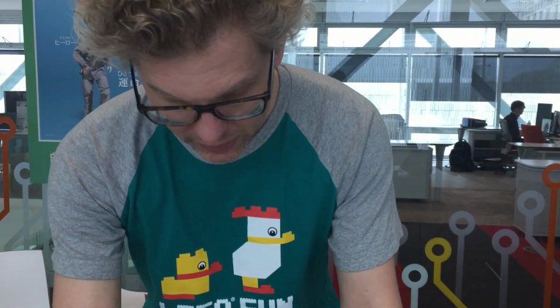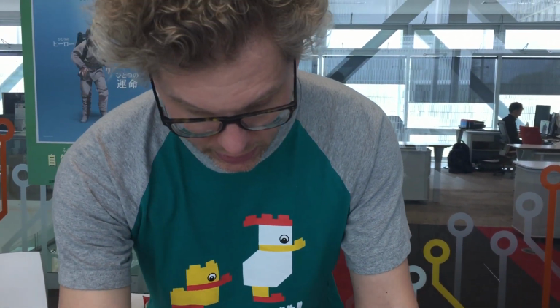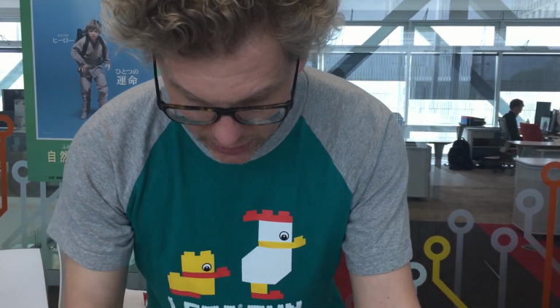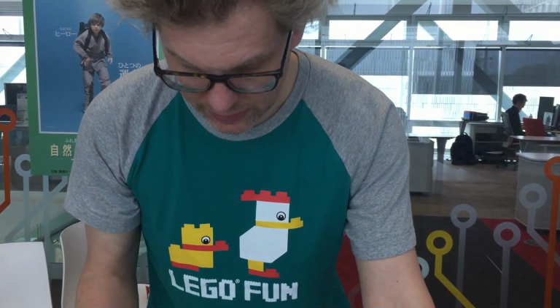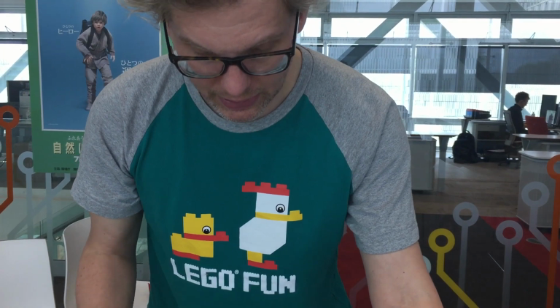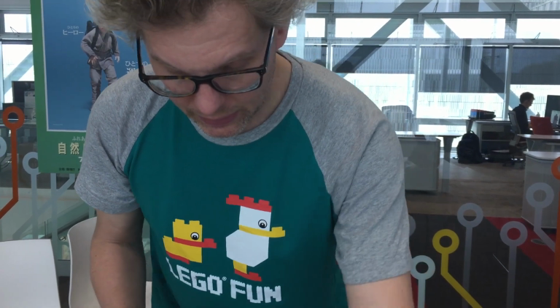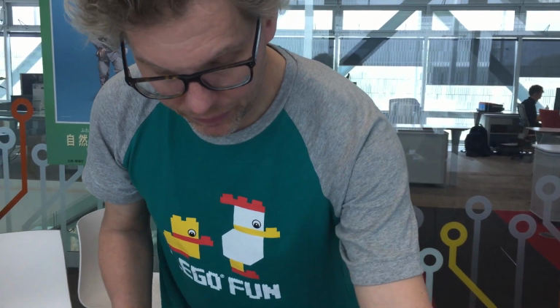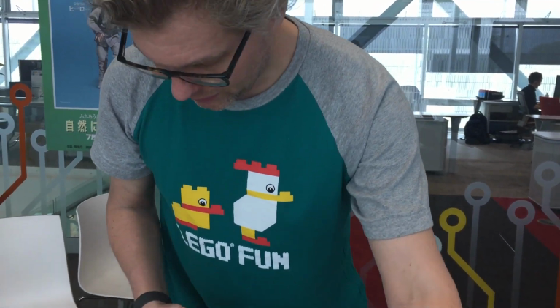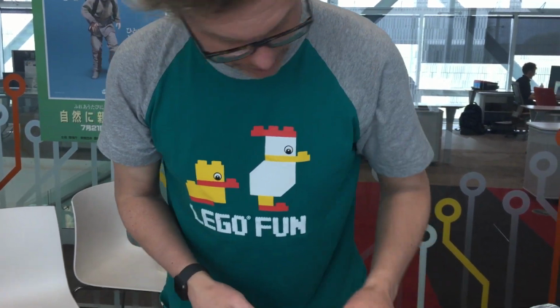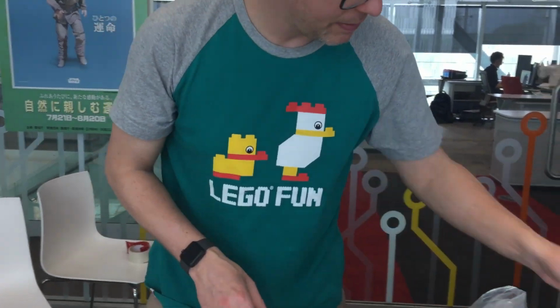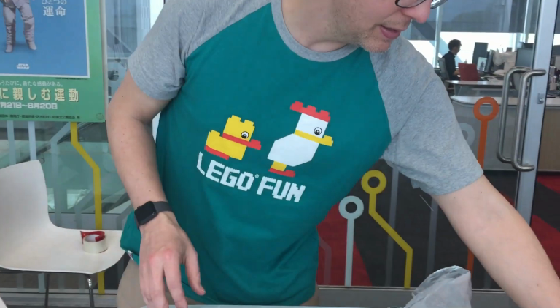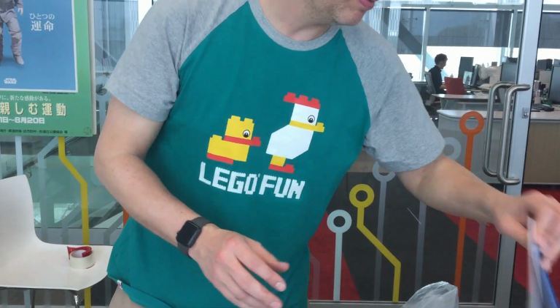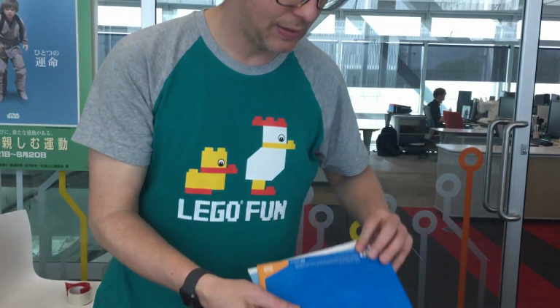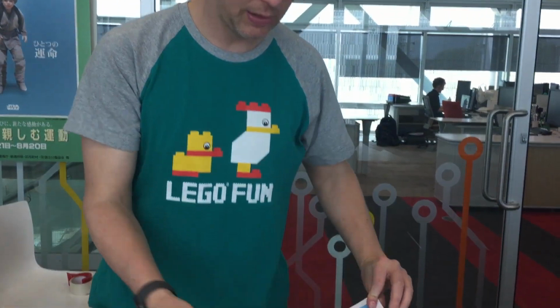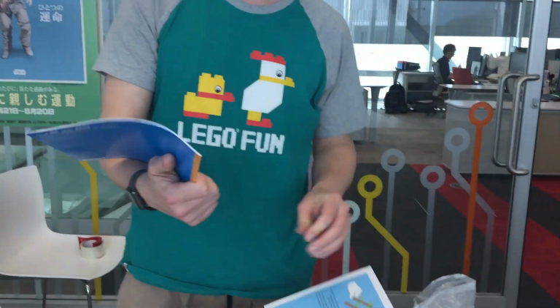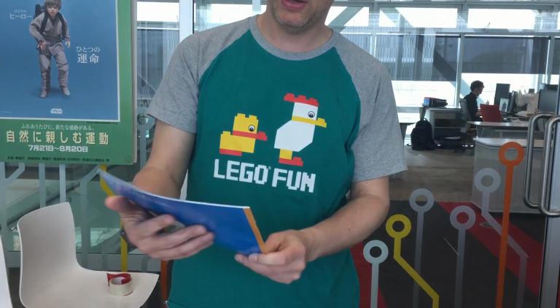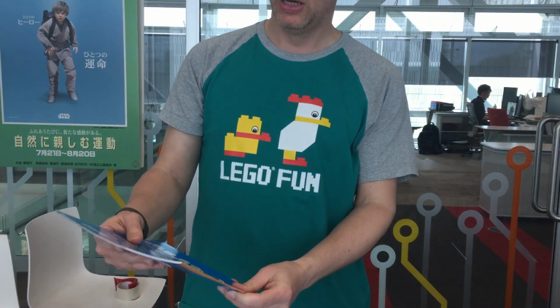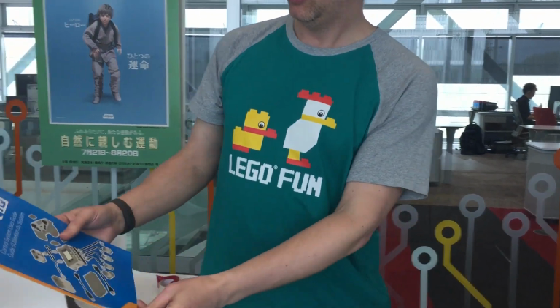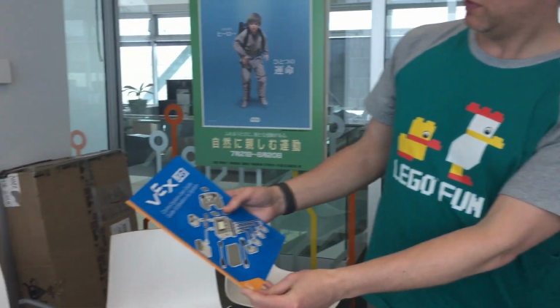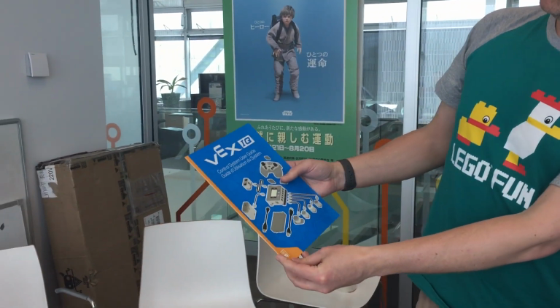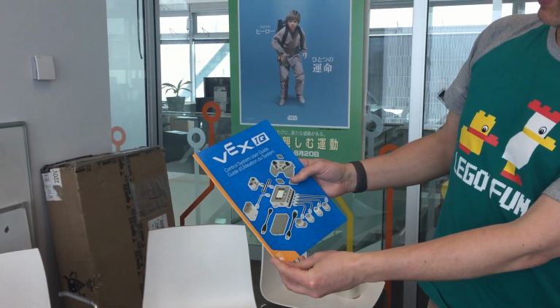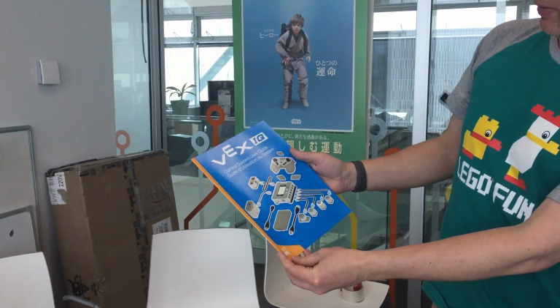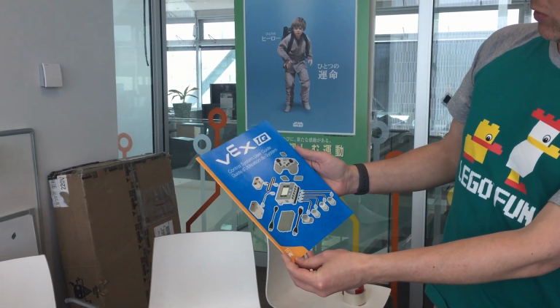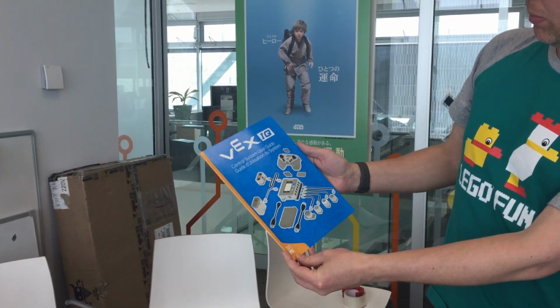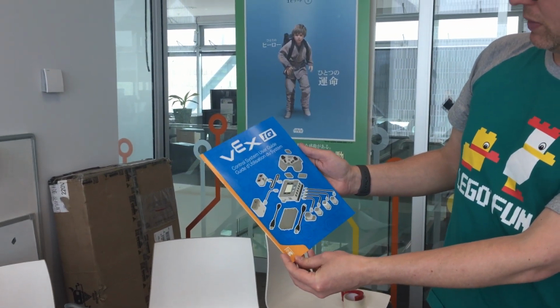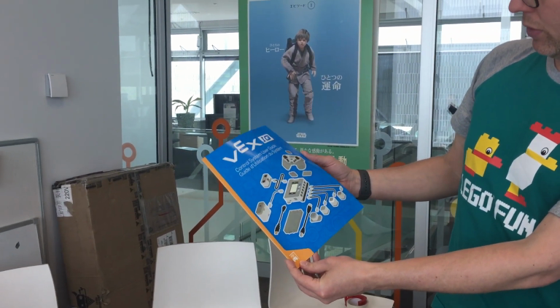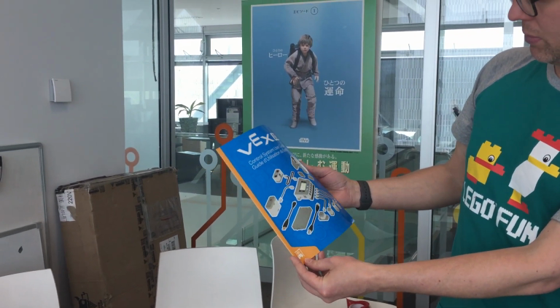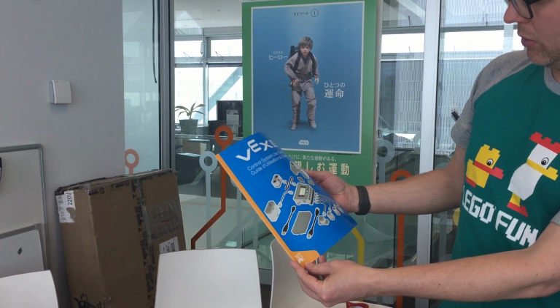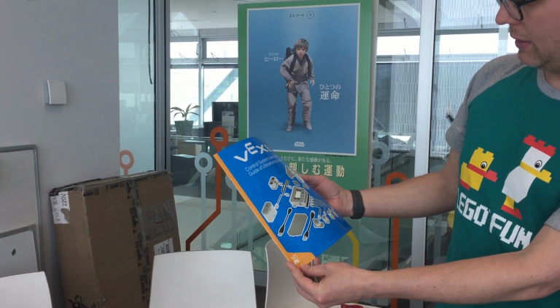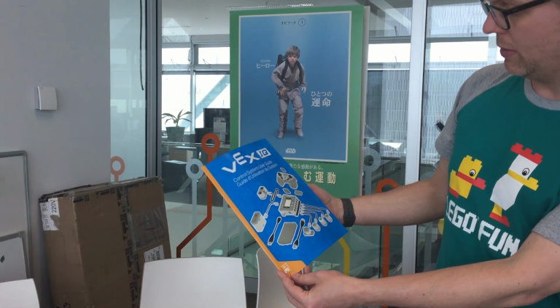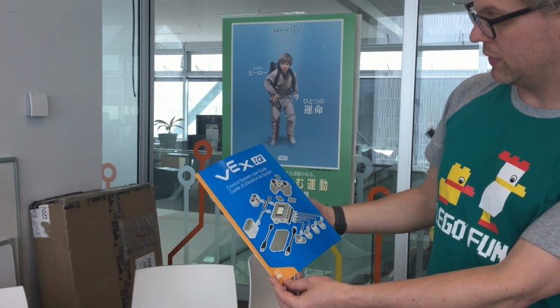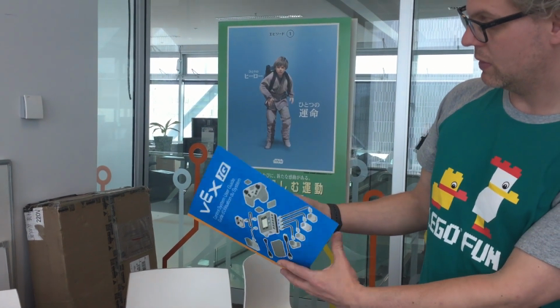Roller caster wheels. Wheels. Lots of good stuff in here. The only thing we're missing still — what do we have here? Control system user guides. So I suppose this is the overall system — how you connect everything, the motors and the sensors.